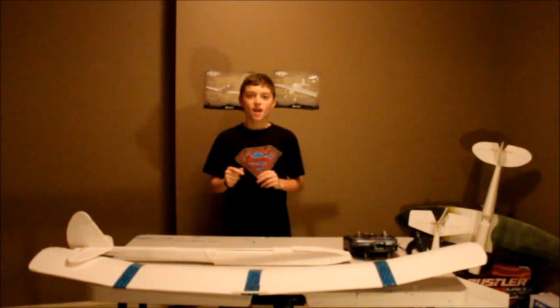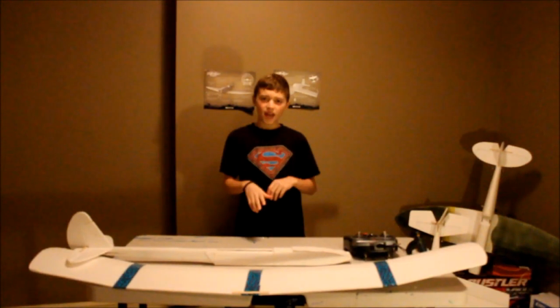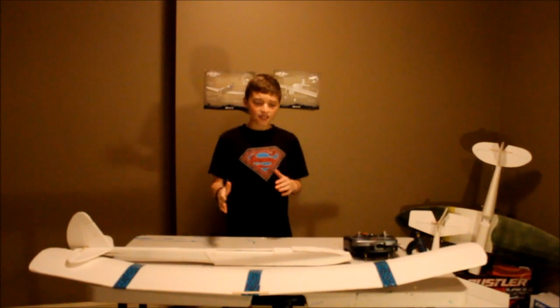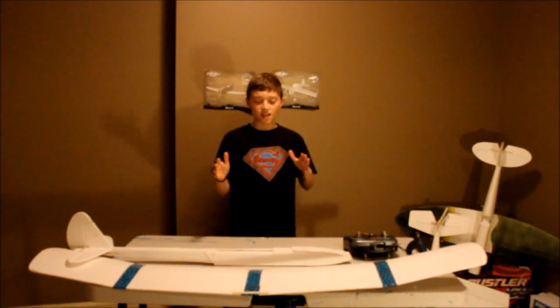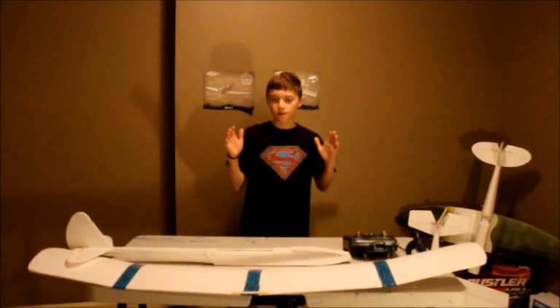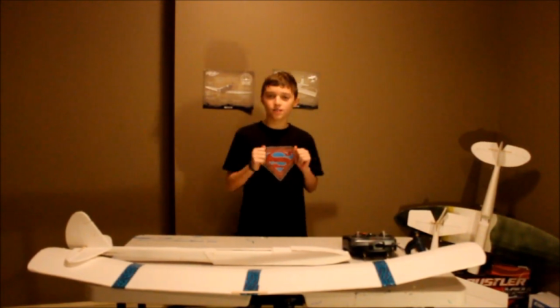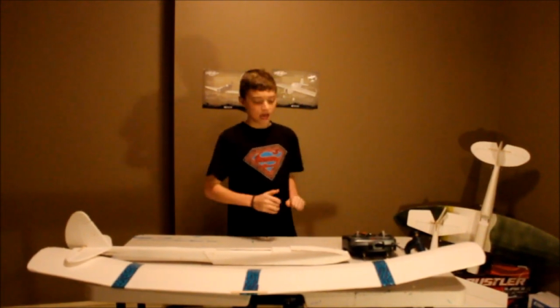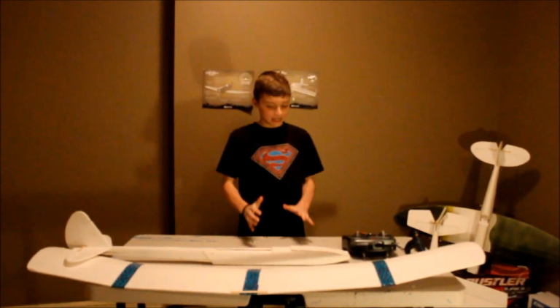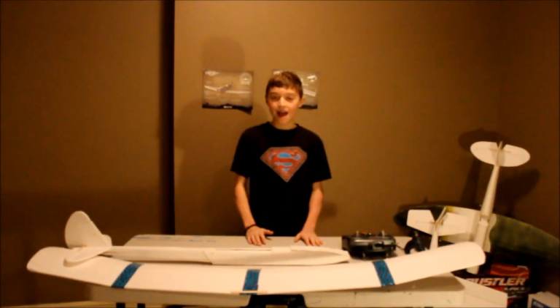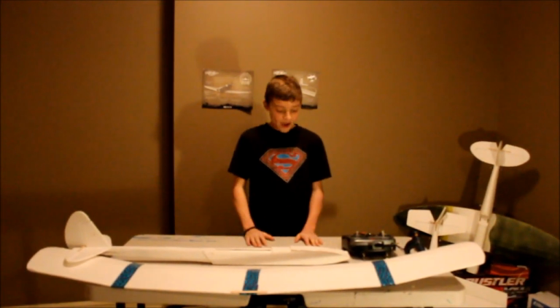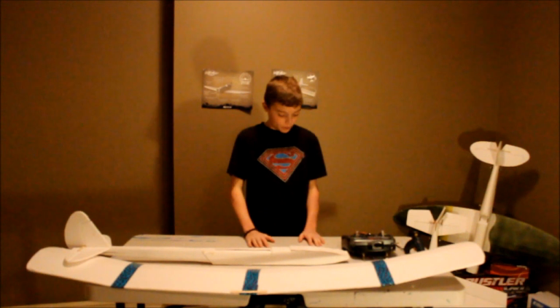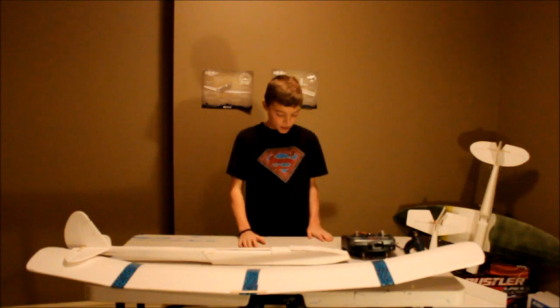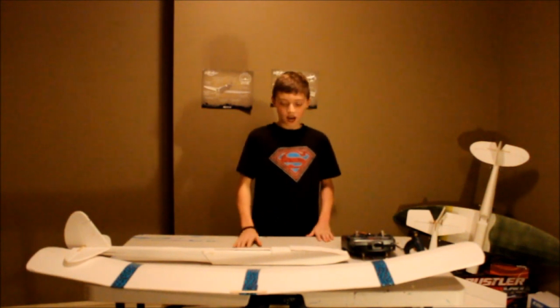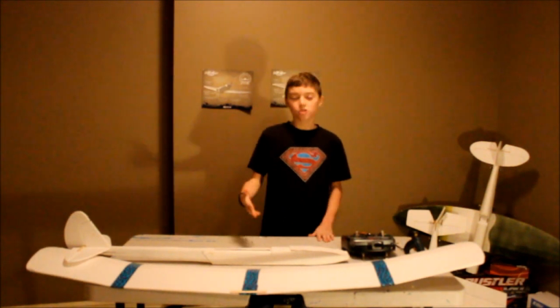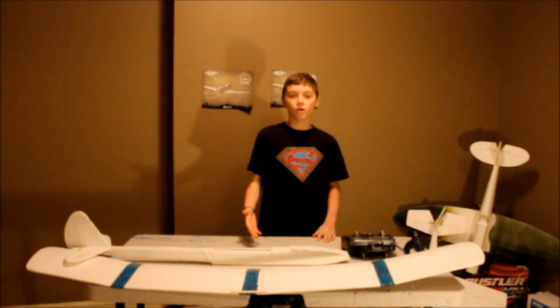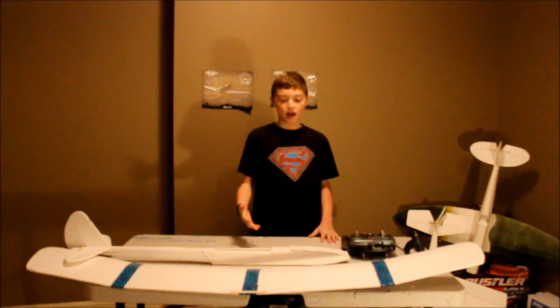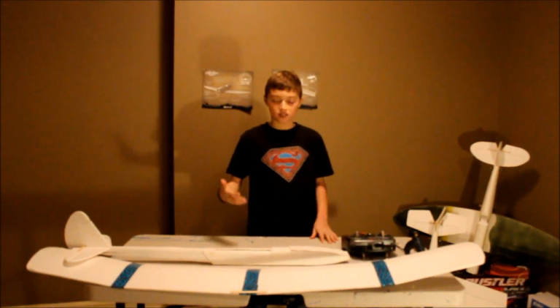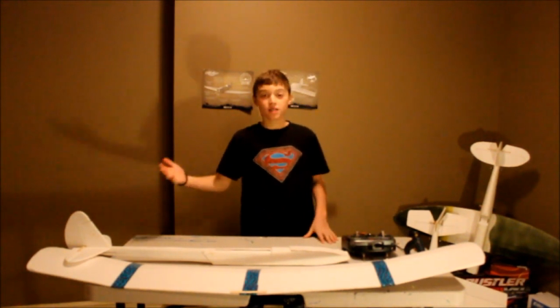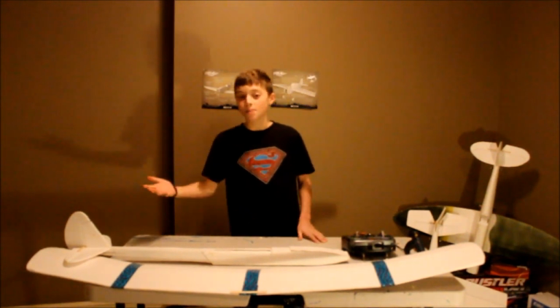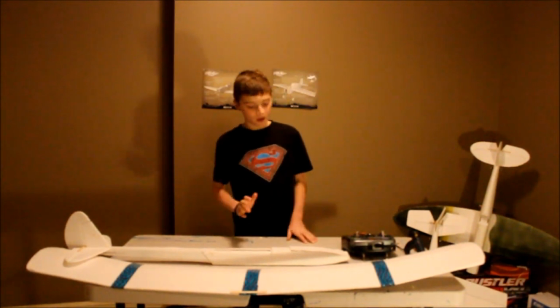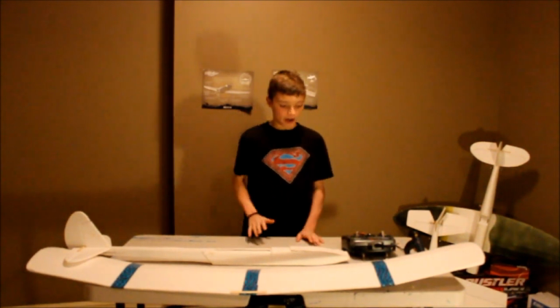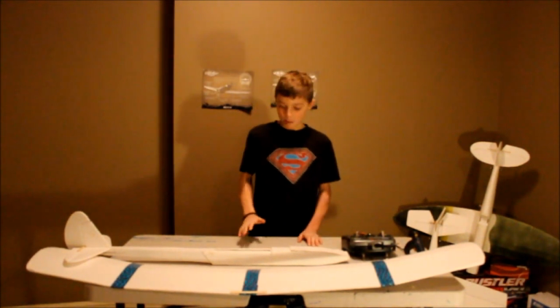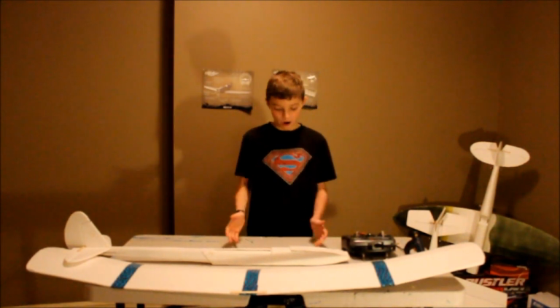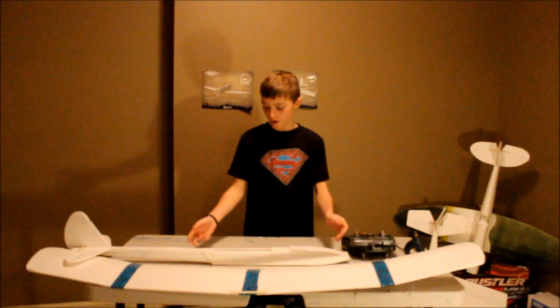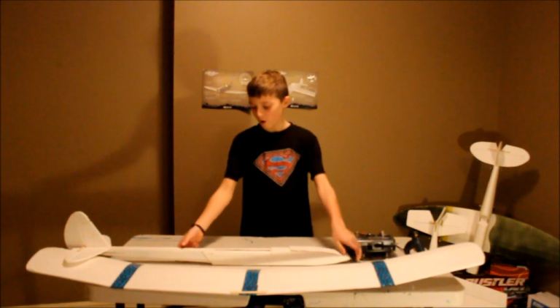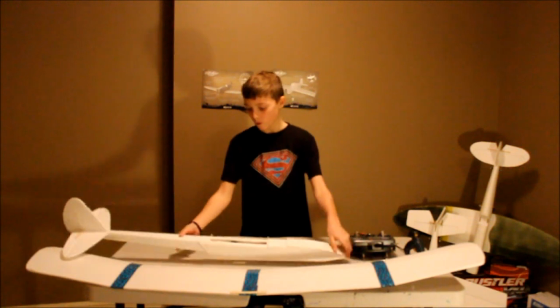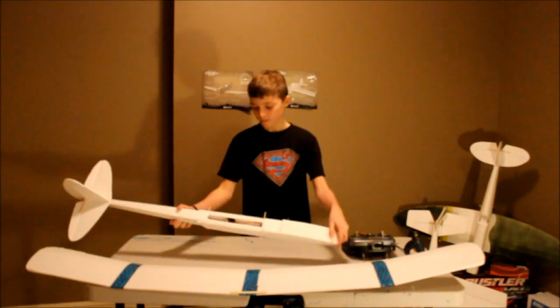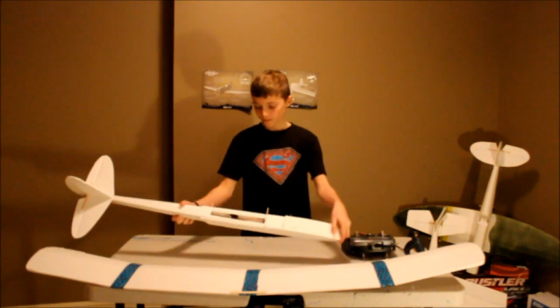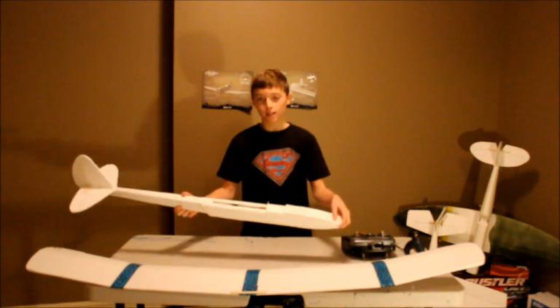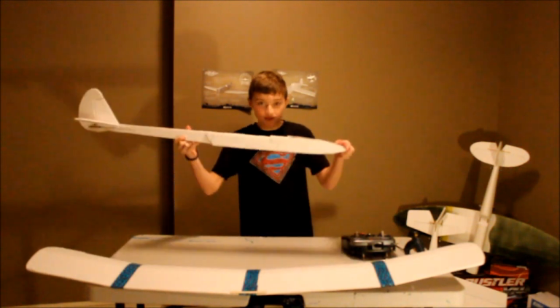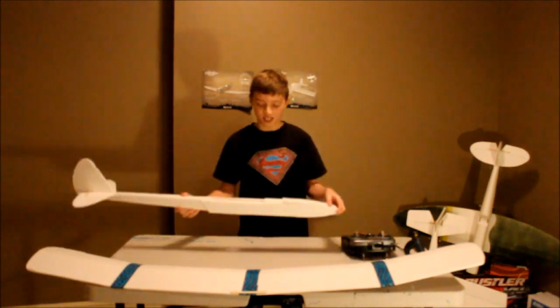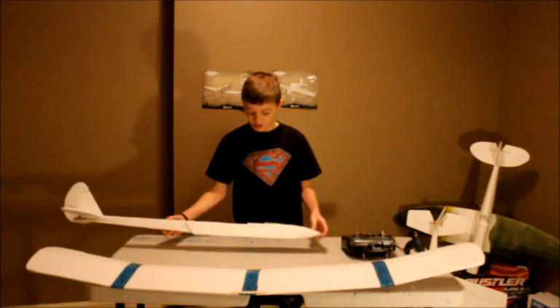Hey guys, this is FPV of RC, and today we will be doing a tutorial and a tip on how to prepare your foam core, most likely a FlightTest plane.